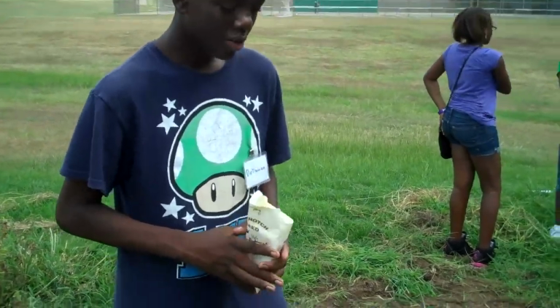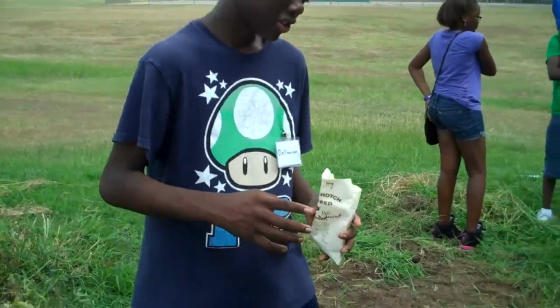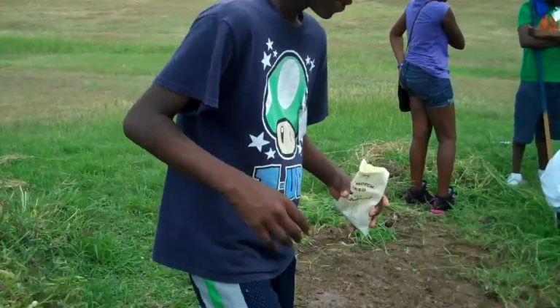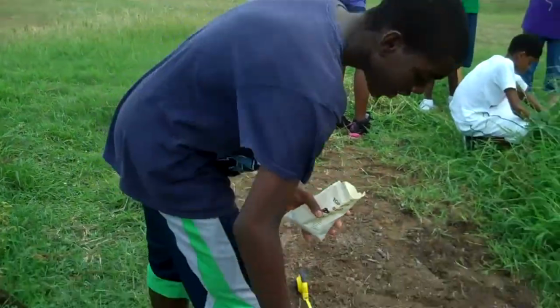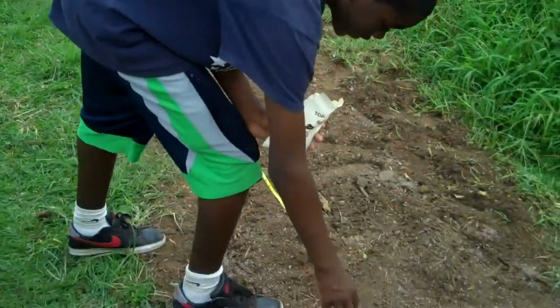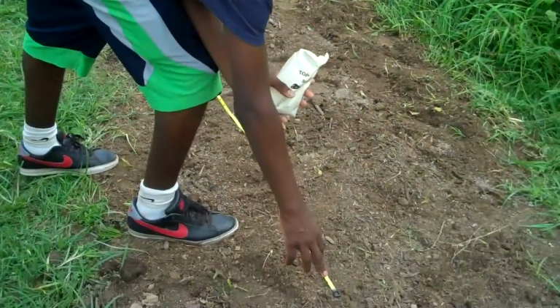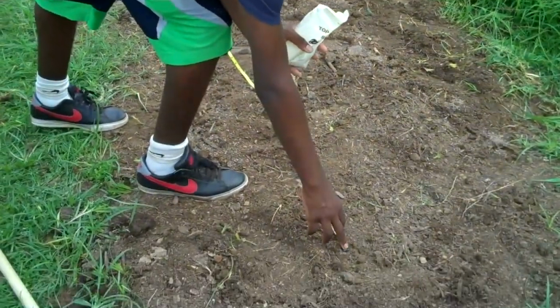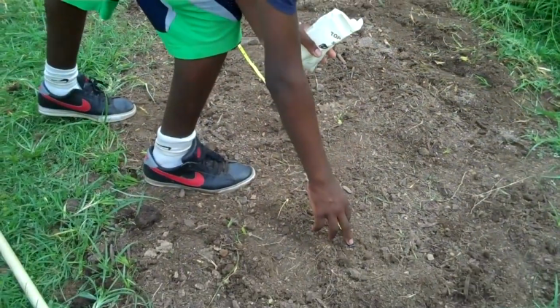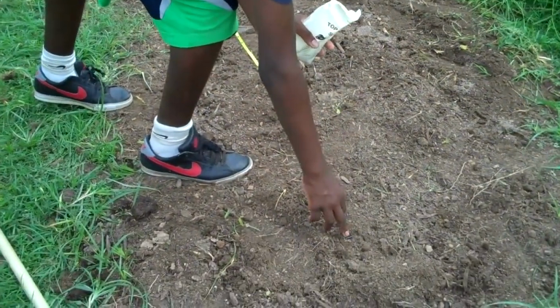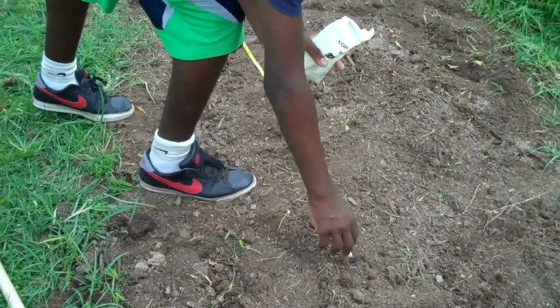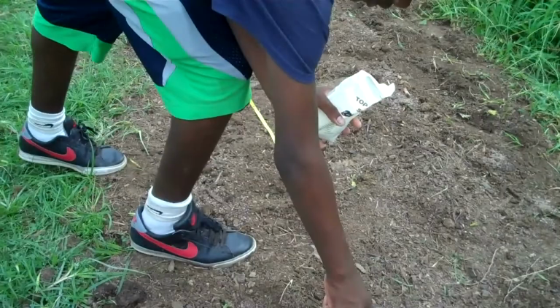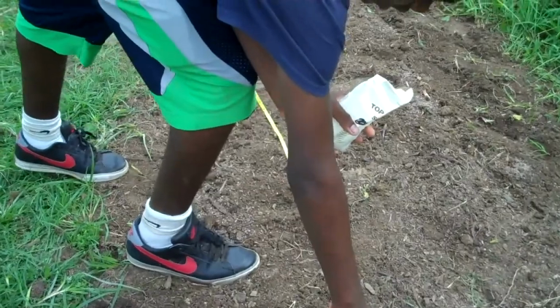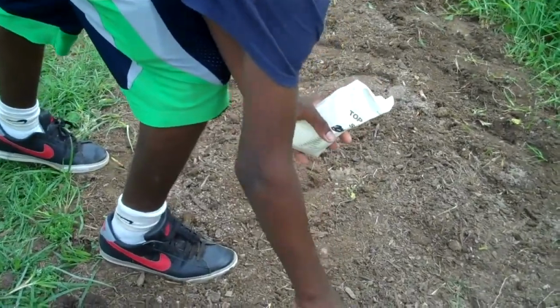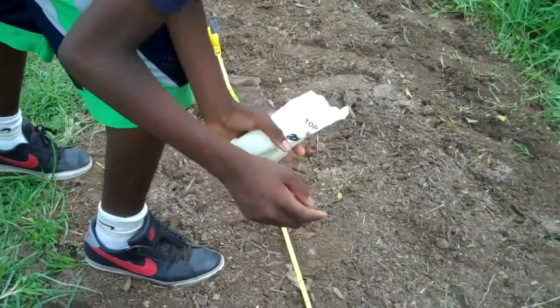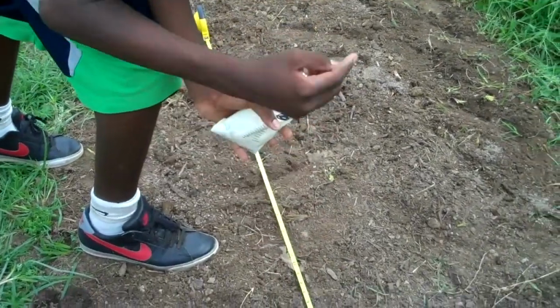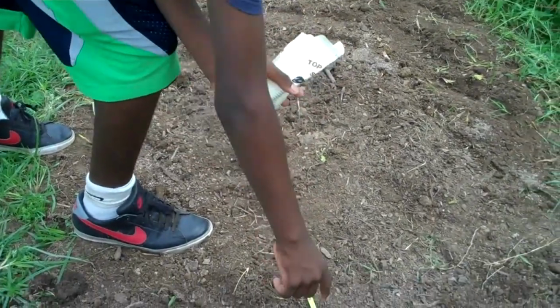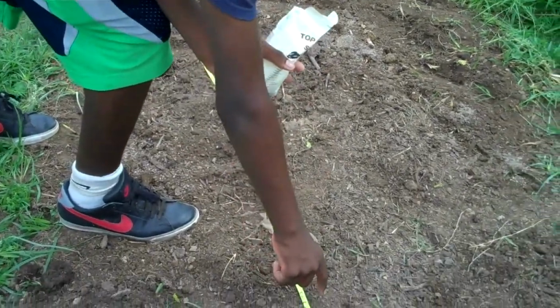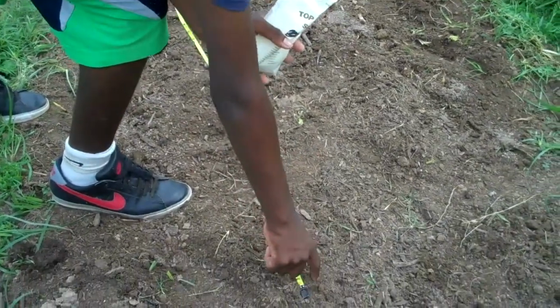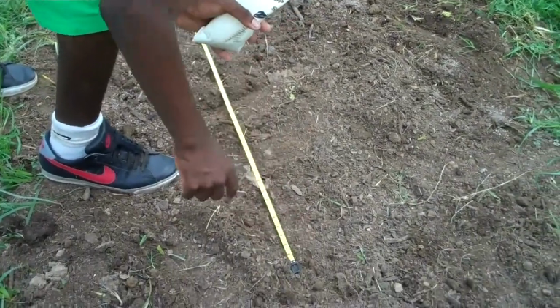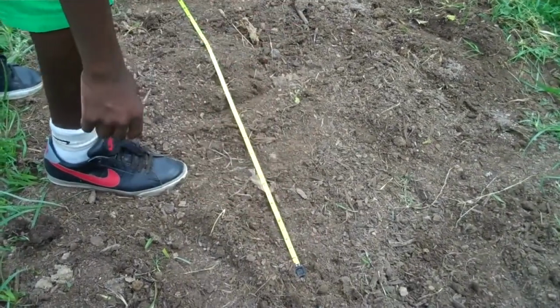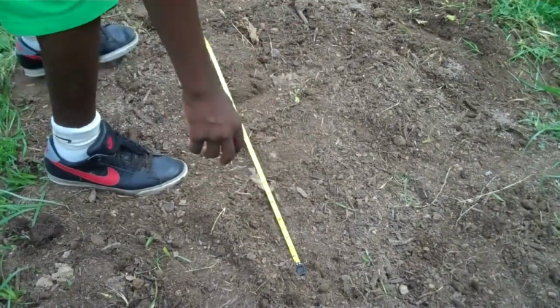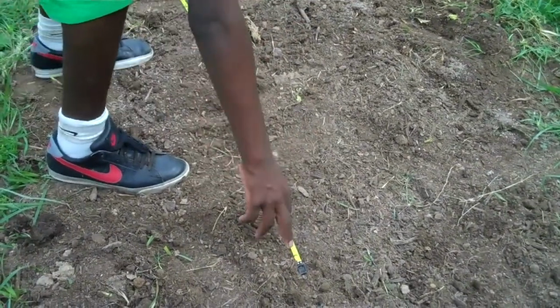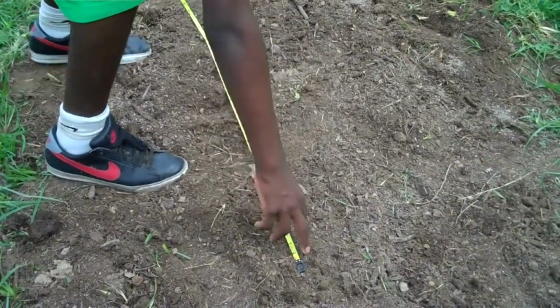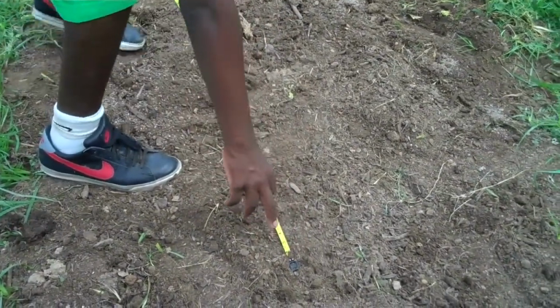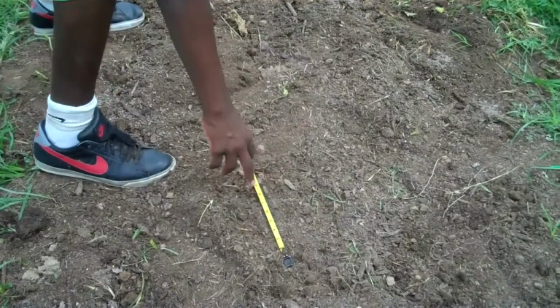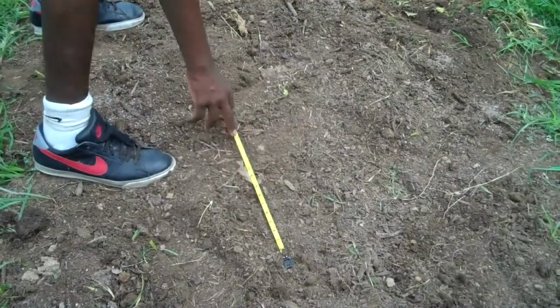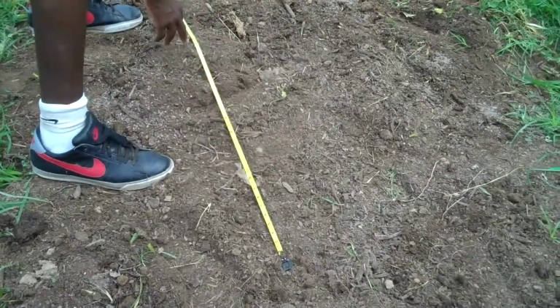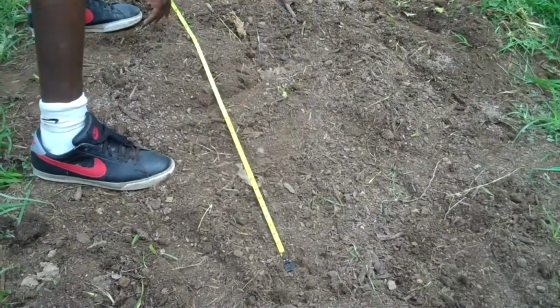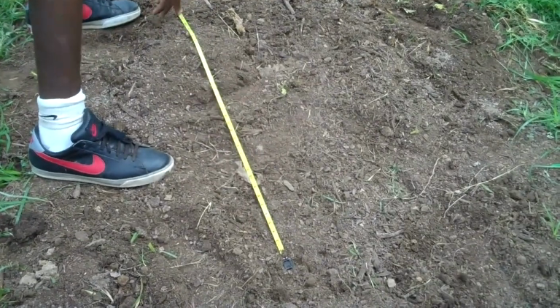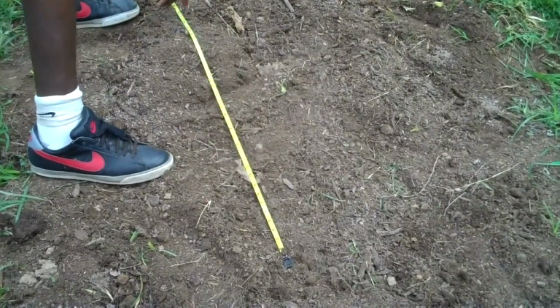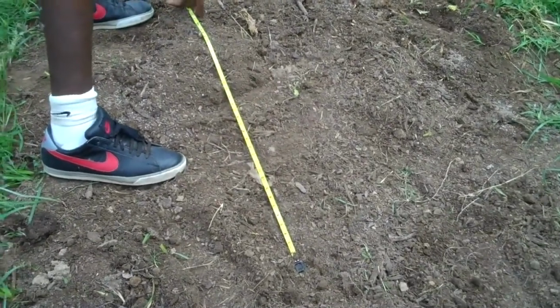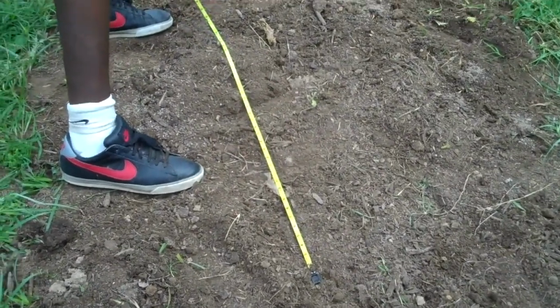We're going to make sure that for every eight inches, just take your finger, get it down, and for every one, you go three feet over and you plant another one.